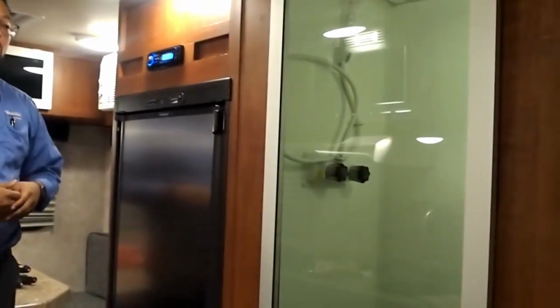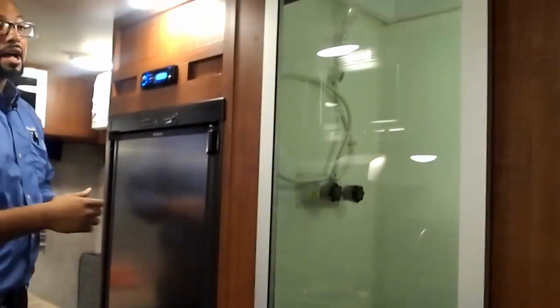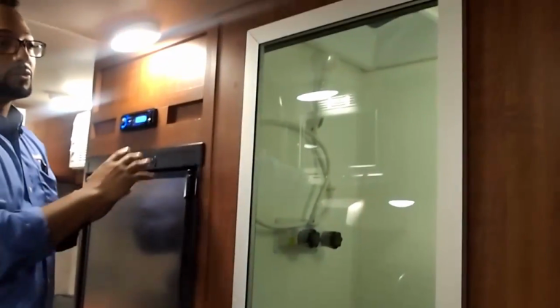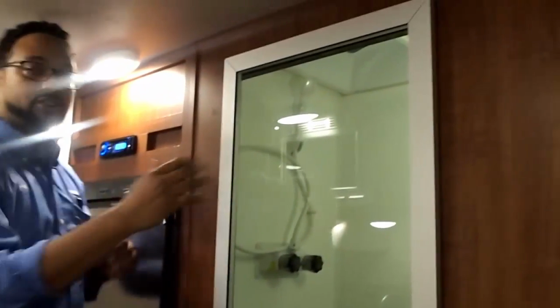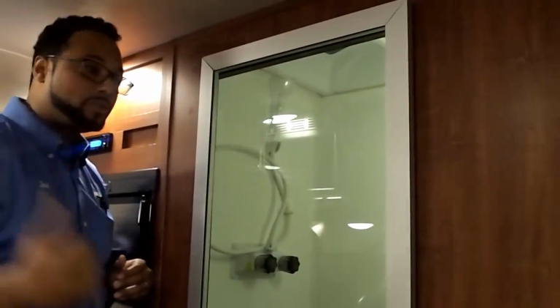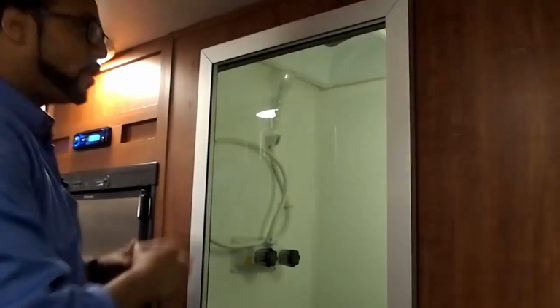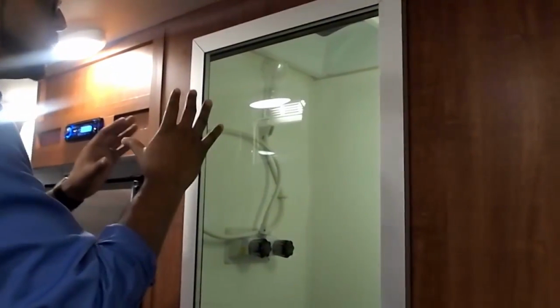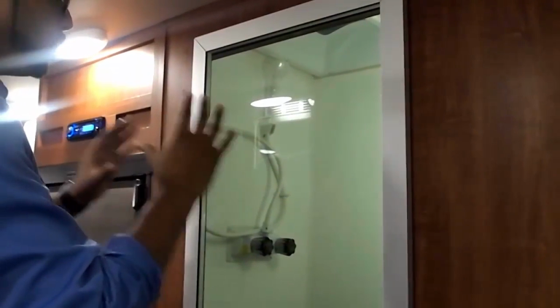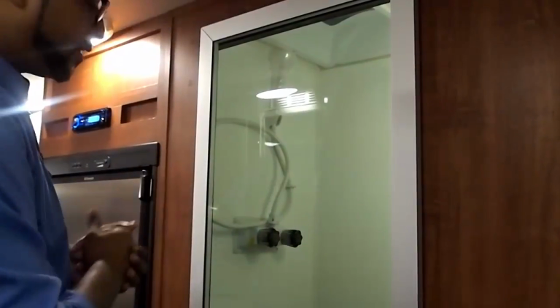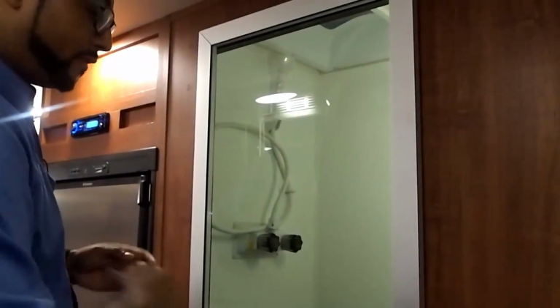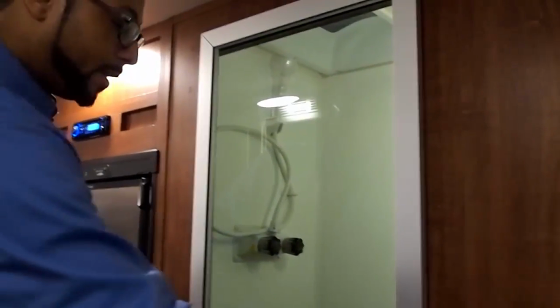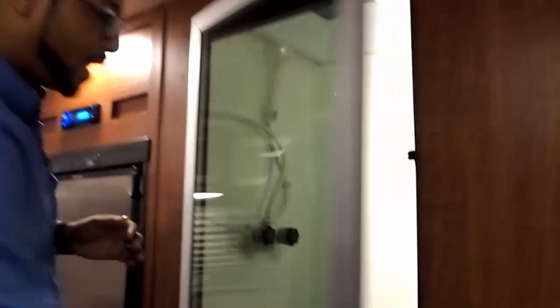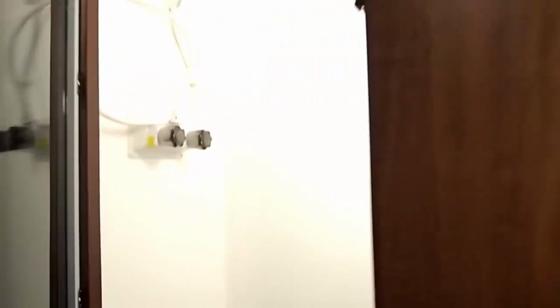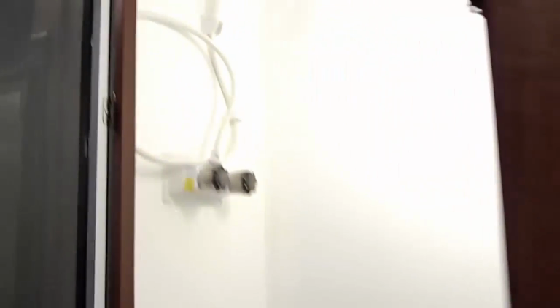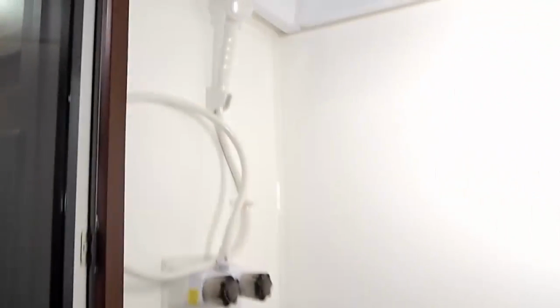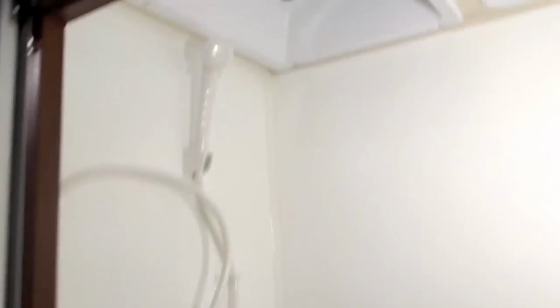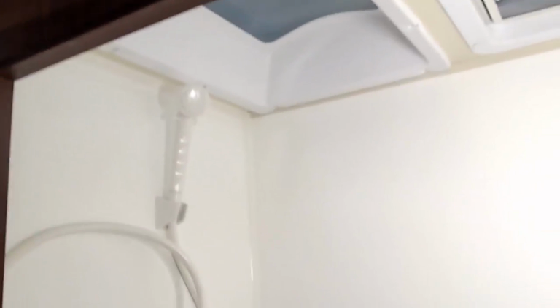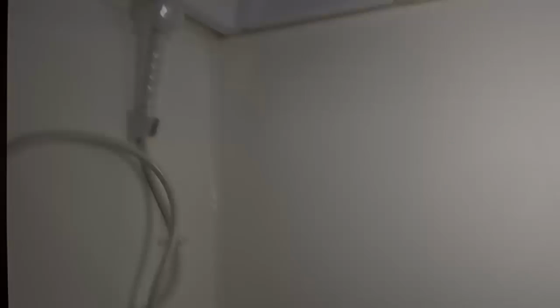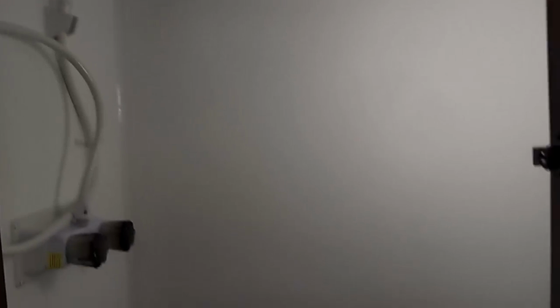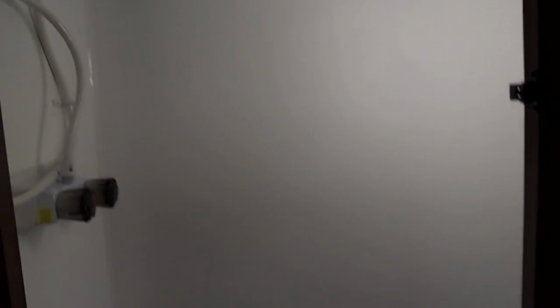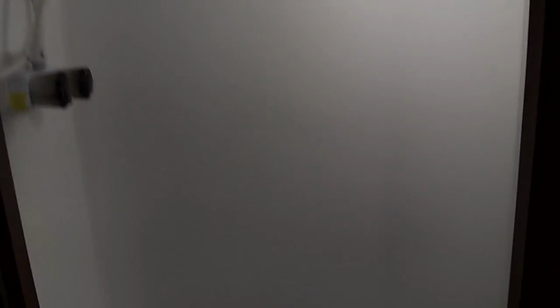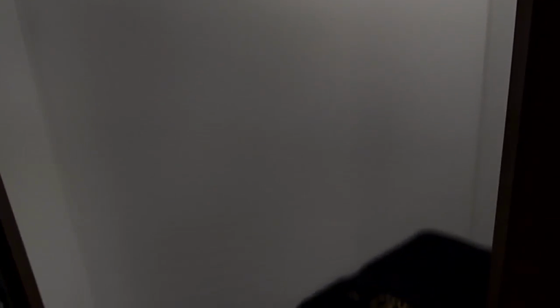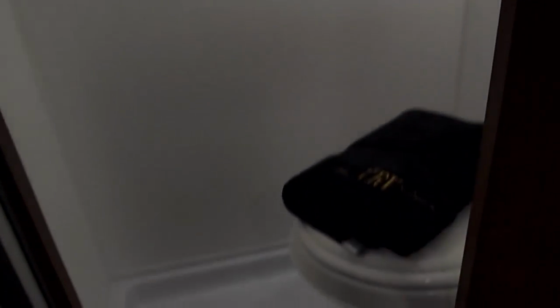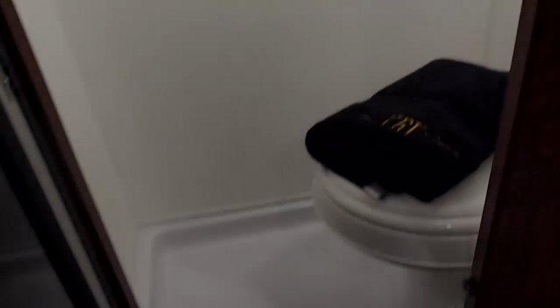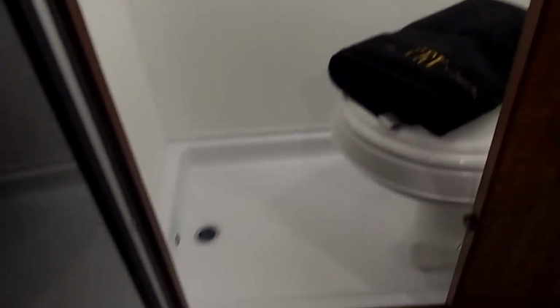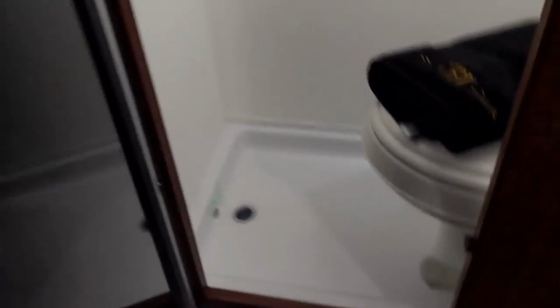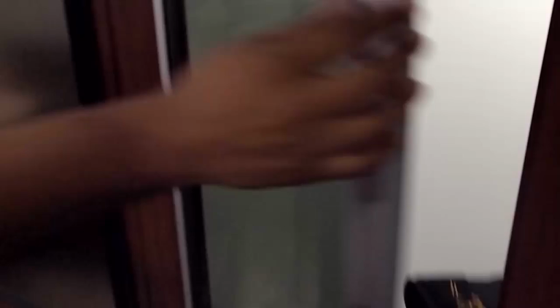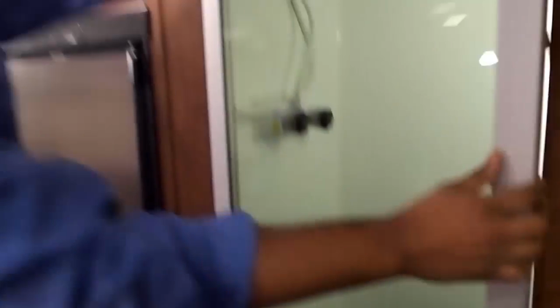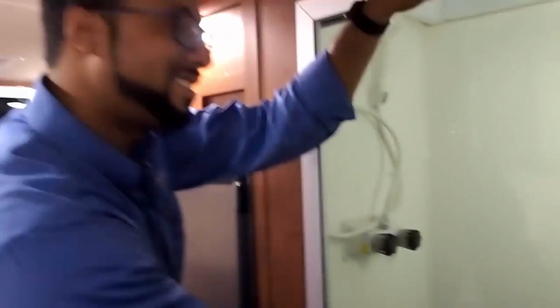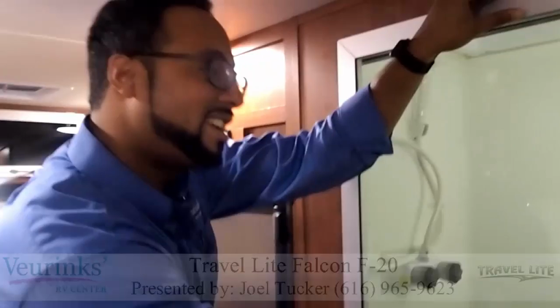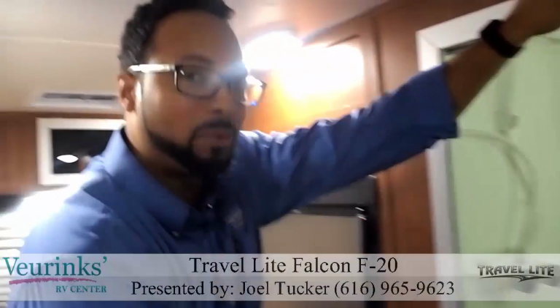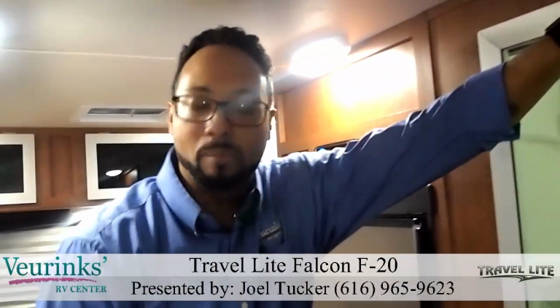Moving on, right across from the entry door will be your wet bath. We have your toilet and shower along with a skylight and vent fan. There's plenty of room in there to handle your business and get ready in the morning.